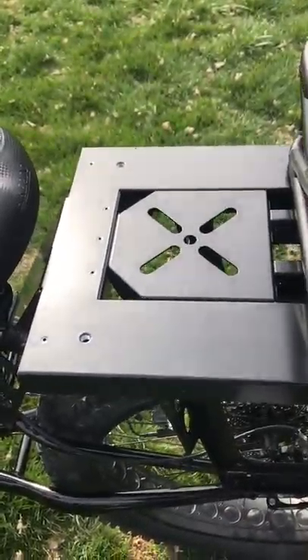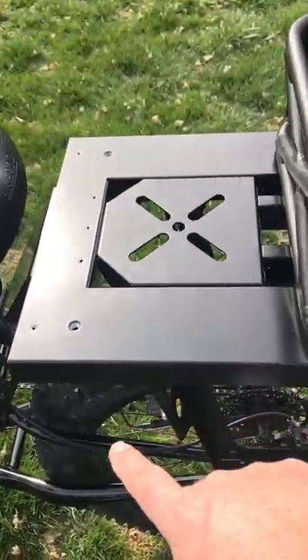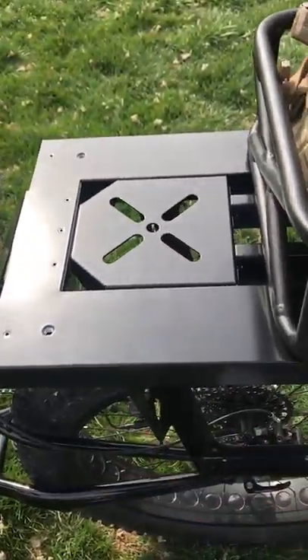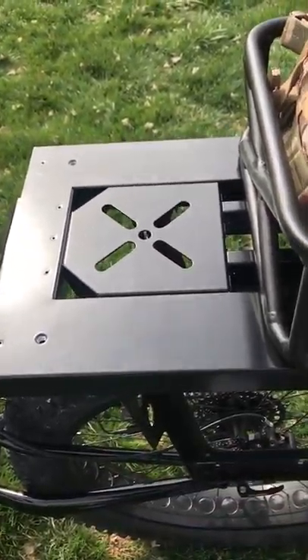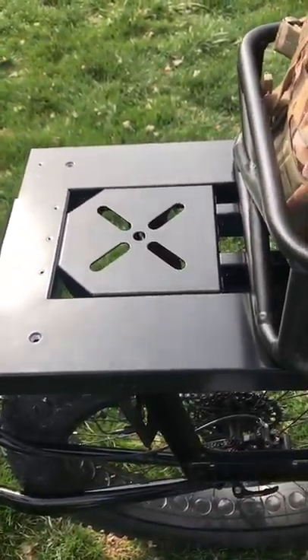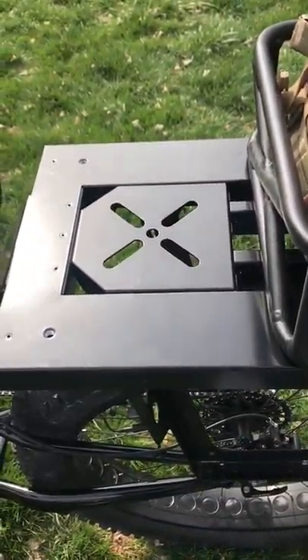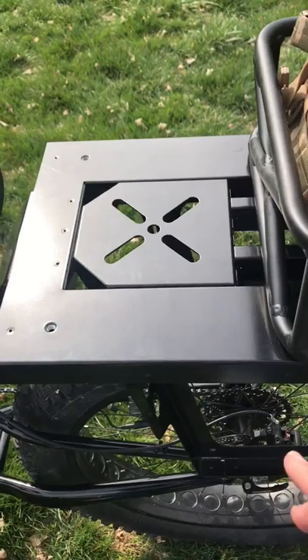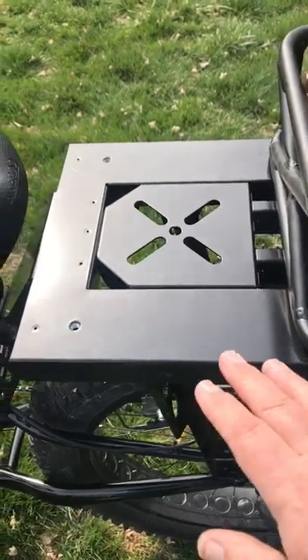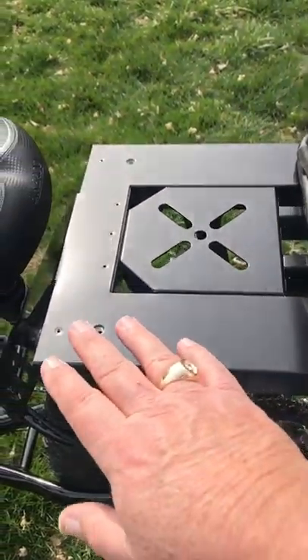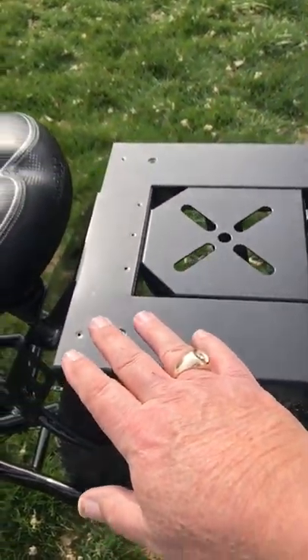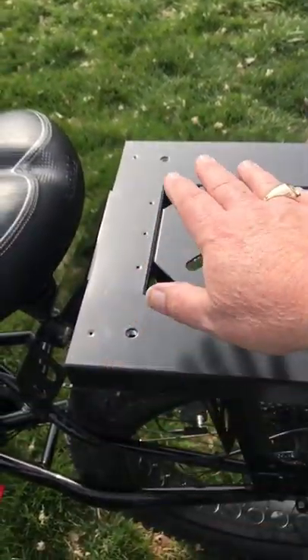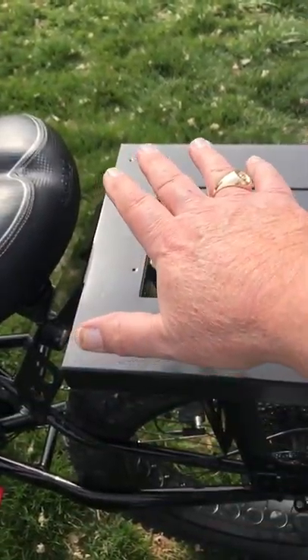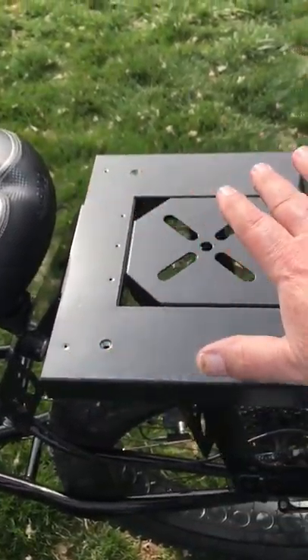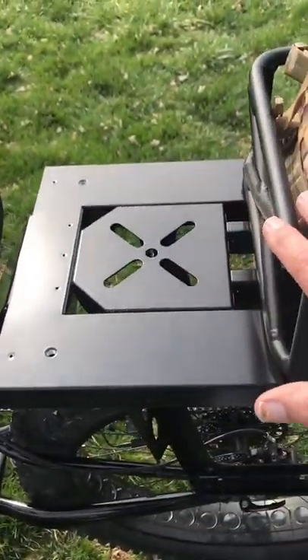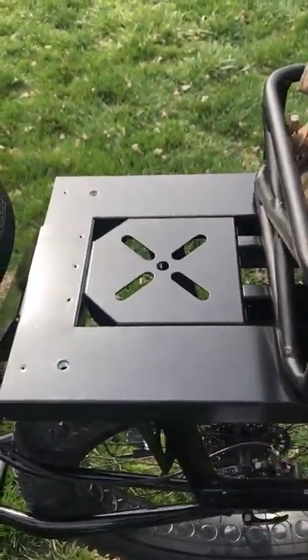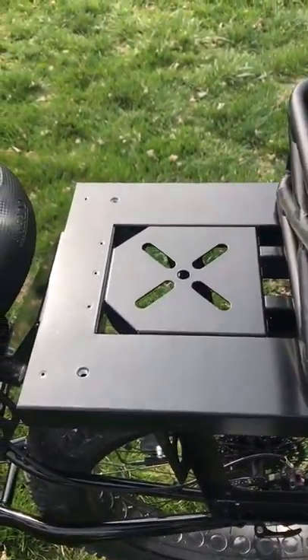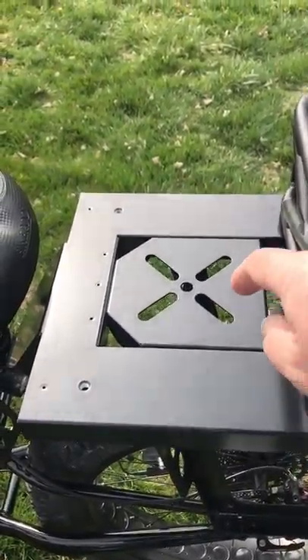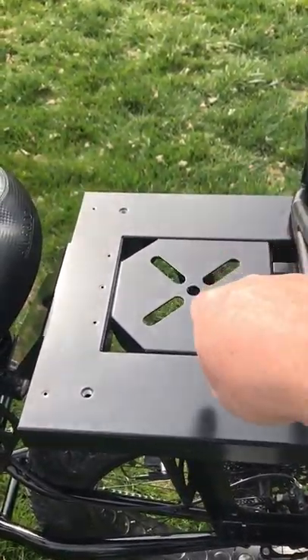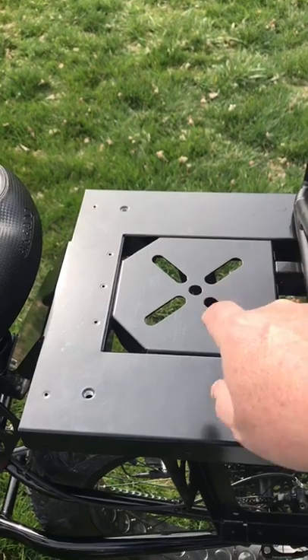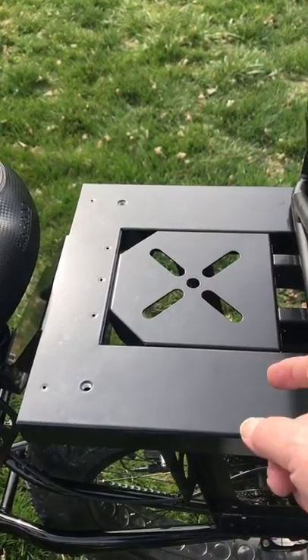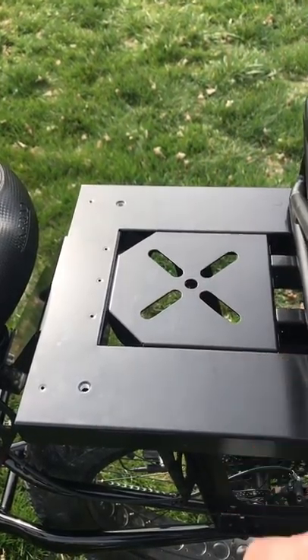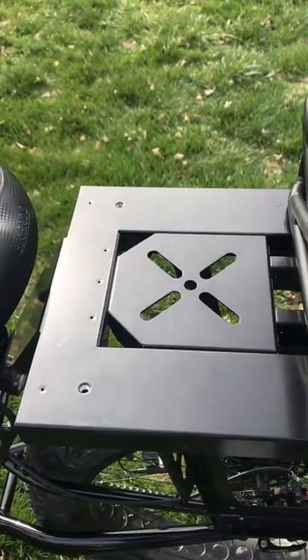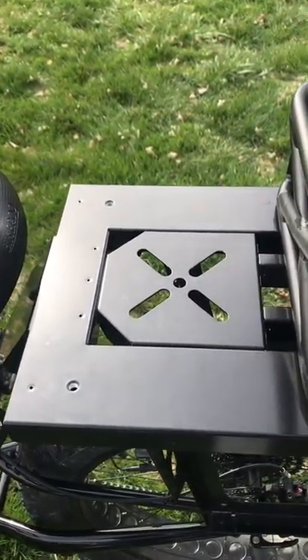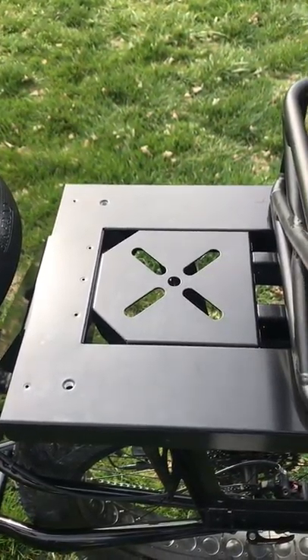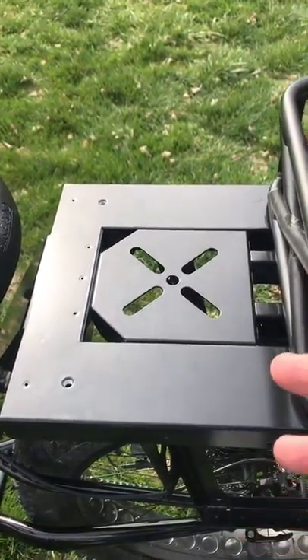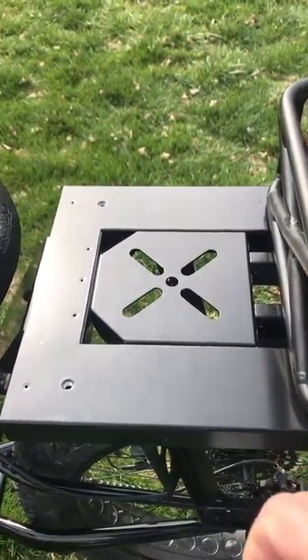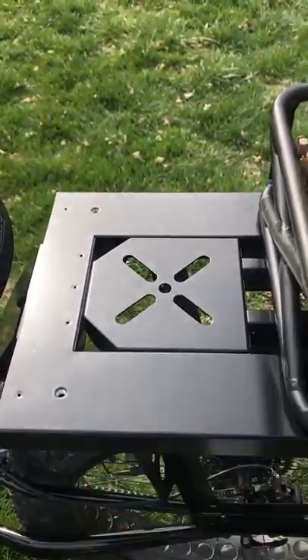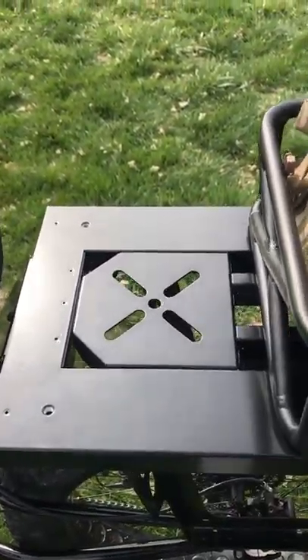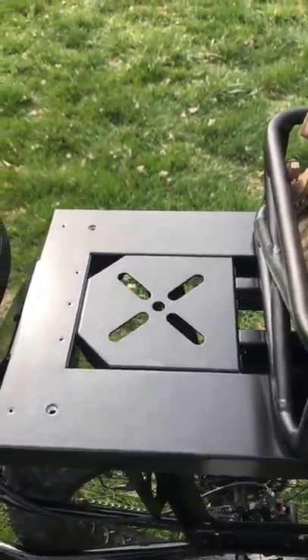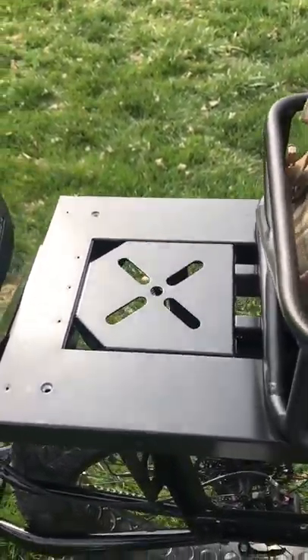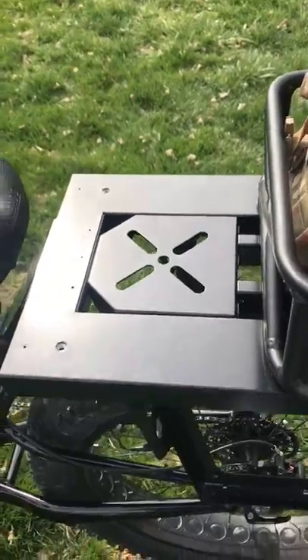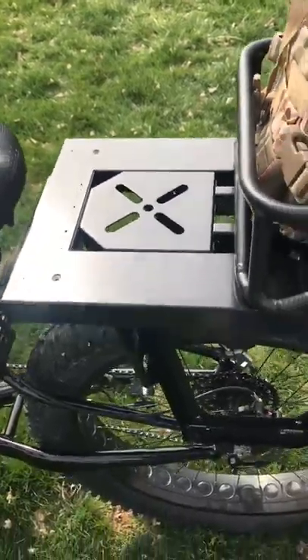I couldn't find a mud flap for the base of this, so there's a clear film that just sticks right to the top of this. You still could puncture it for your attachments, and when it gets dirty, you rip it off and put another sheet on there.